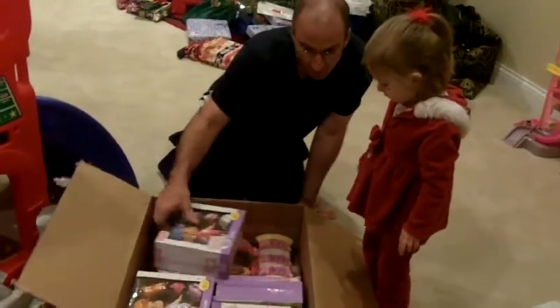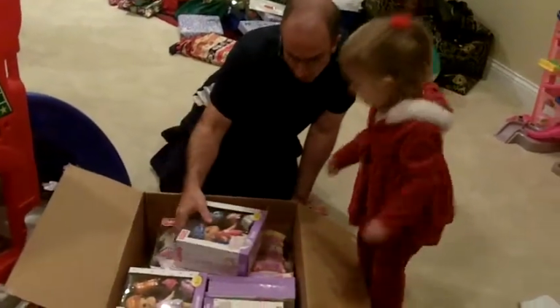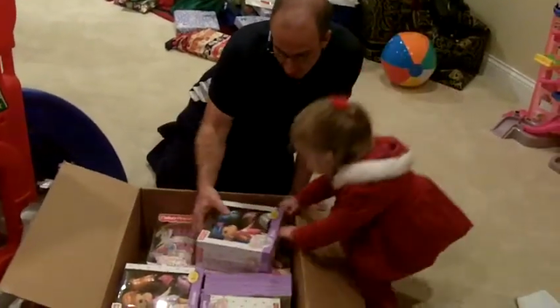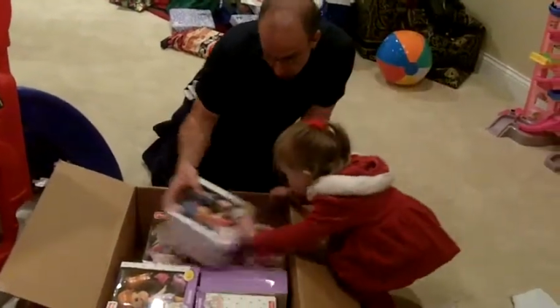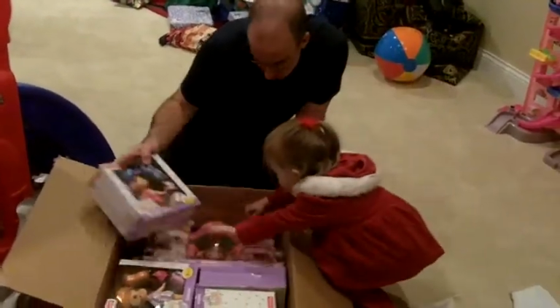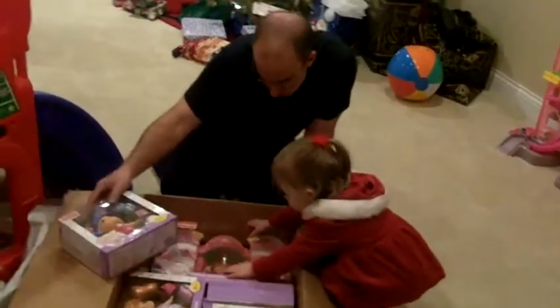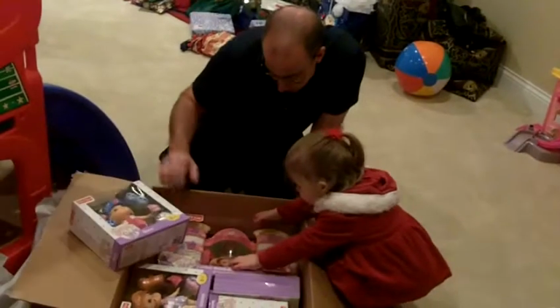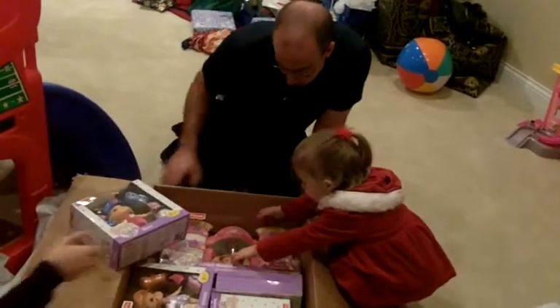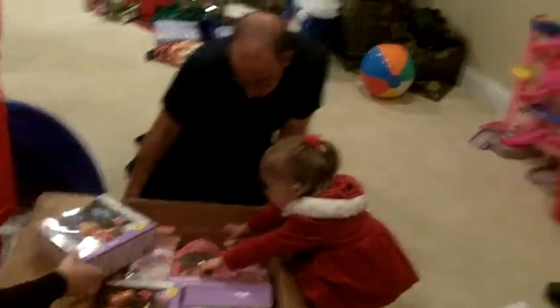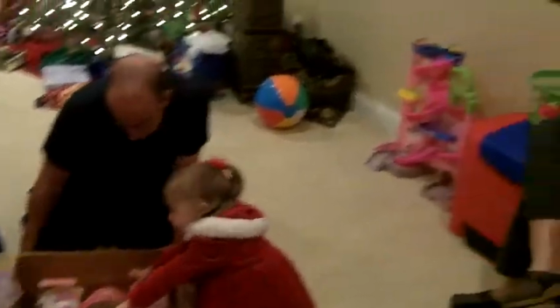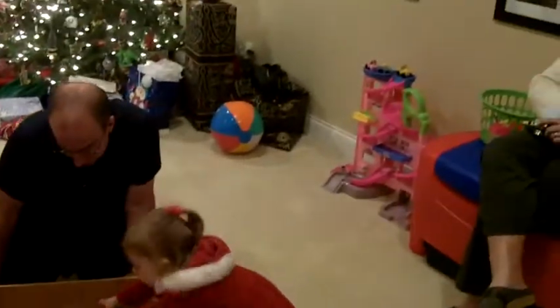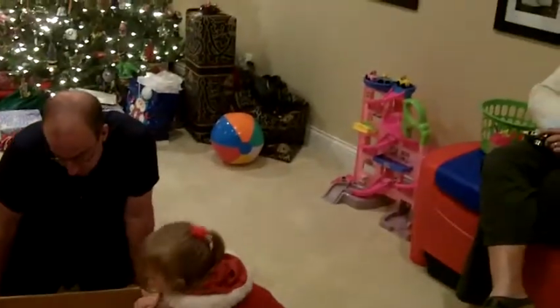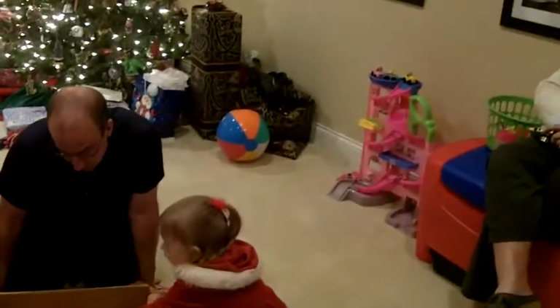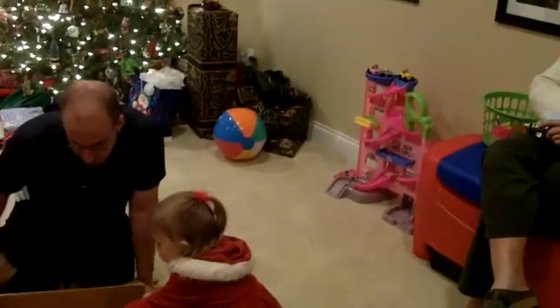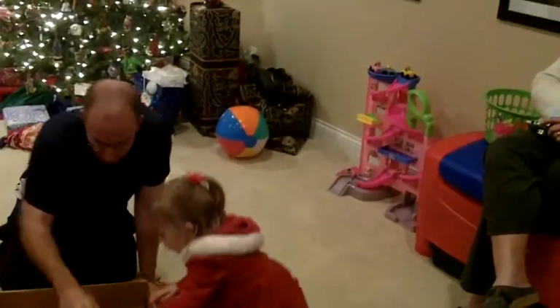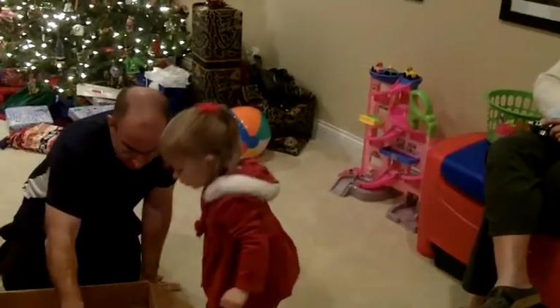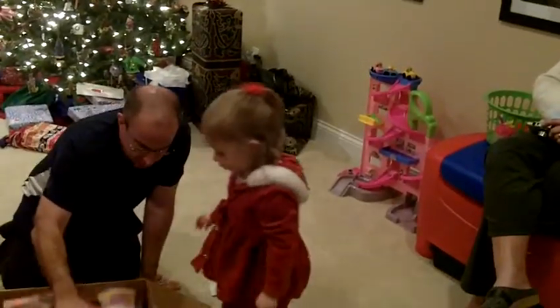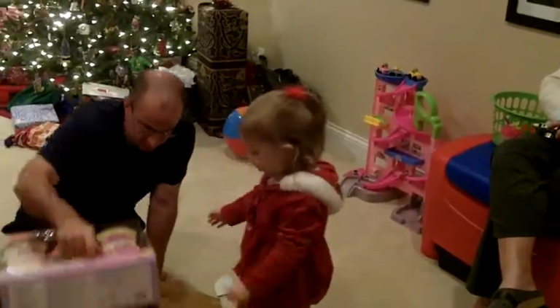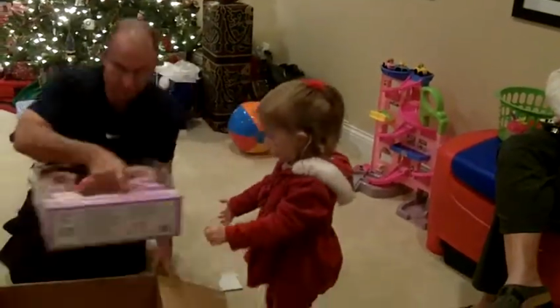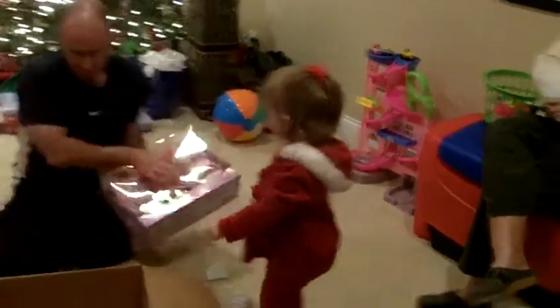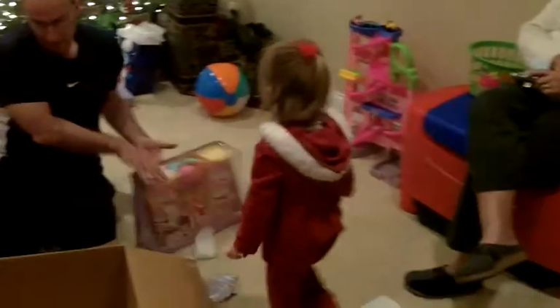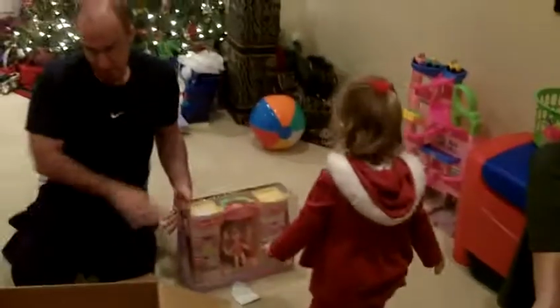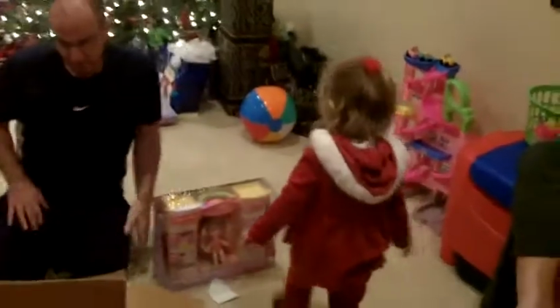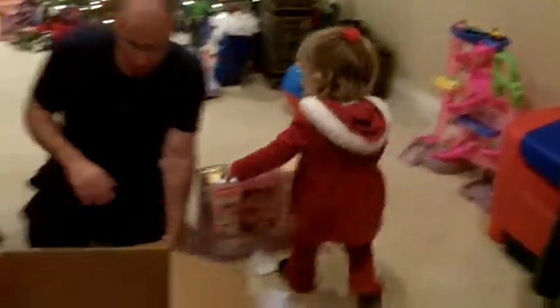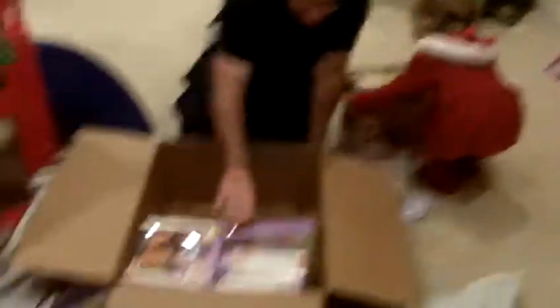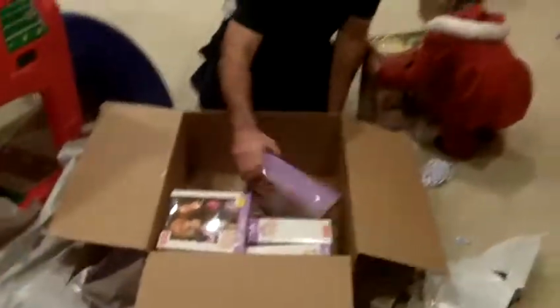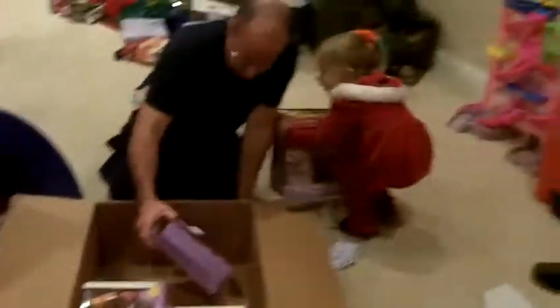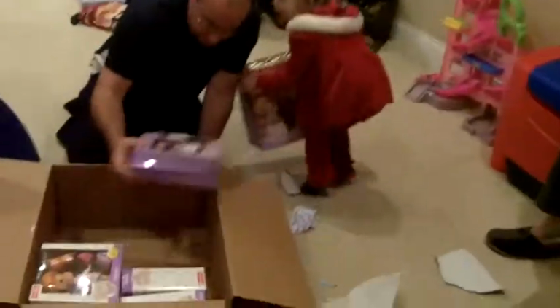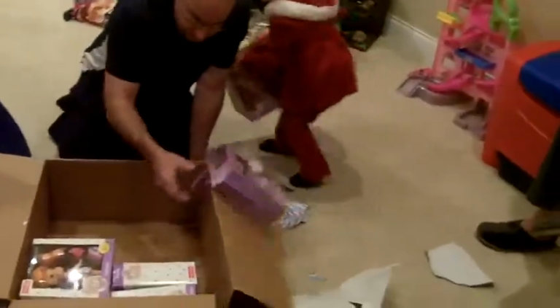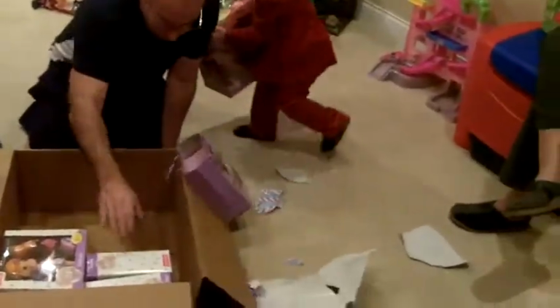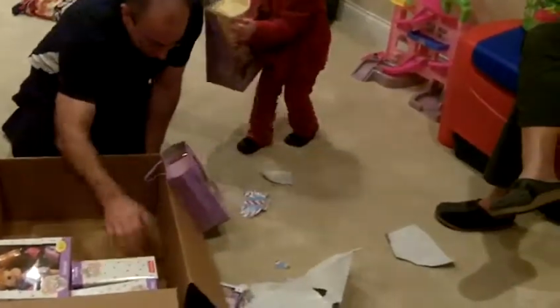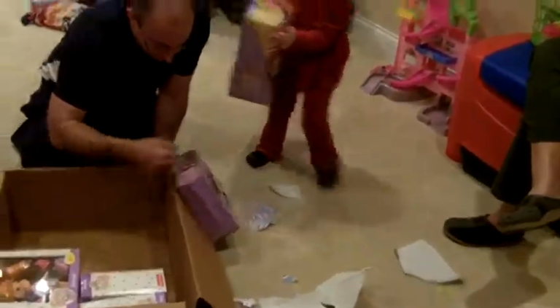What are all these? These are dolls. You see all these dolls? Harper dolls? Yeah, Harper dolls. How many dolls did you get her? It came in a set. There's three and then three extra outfits and the wardrobe.